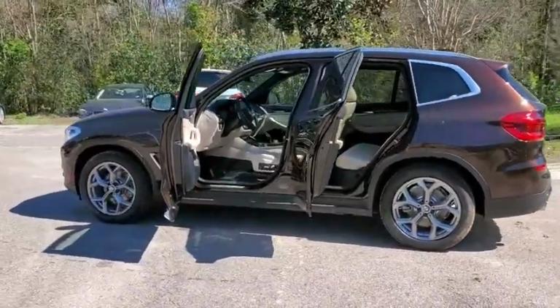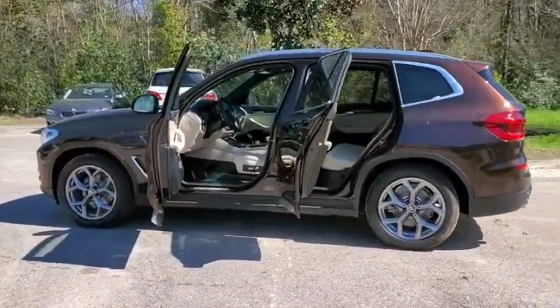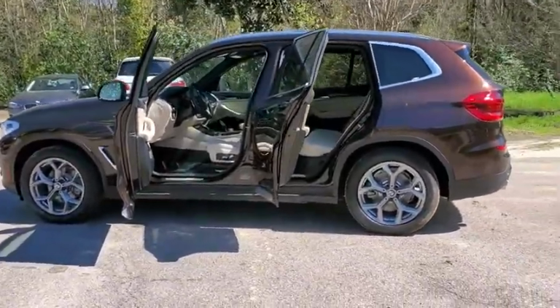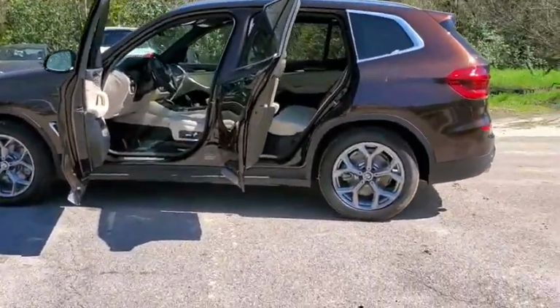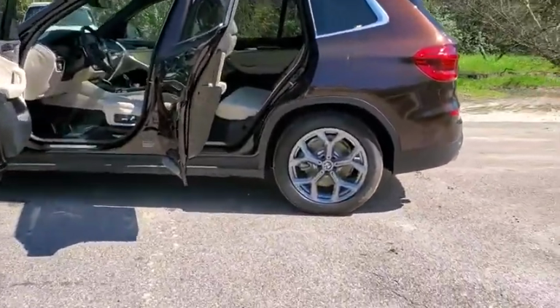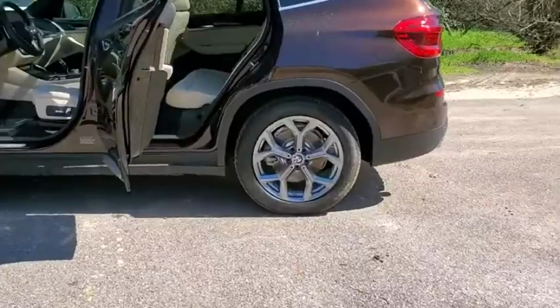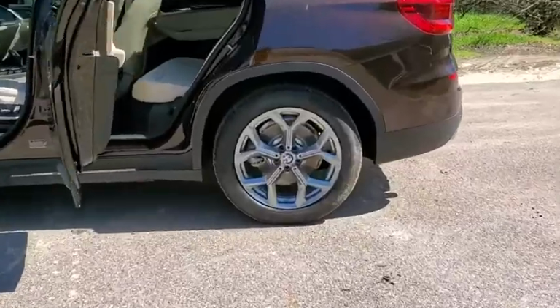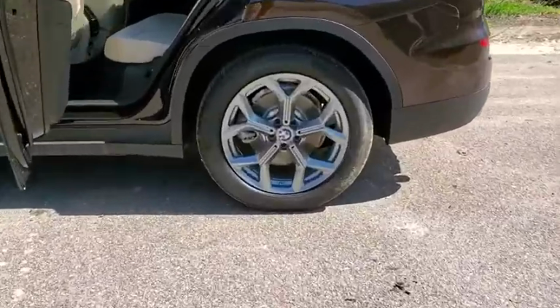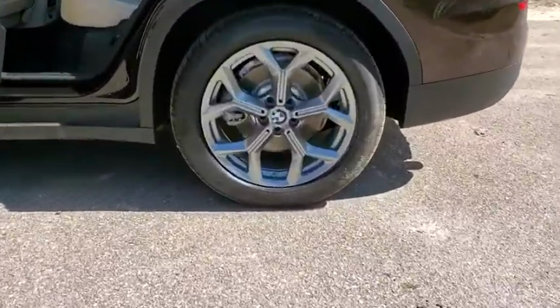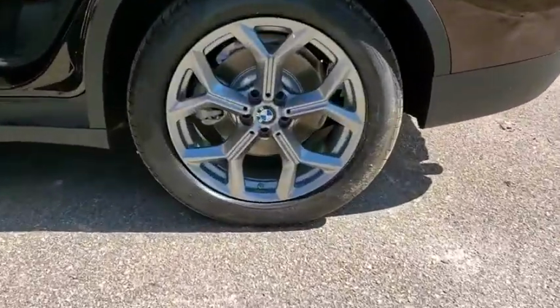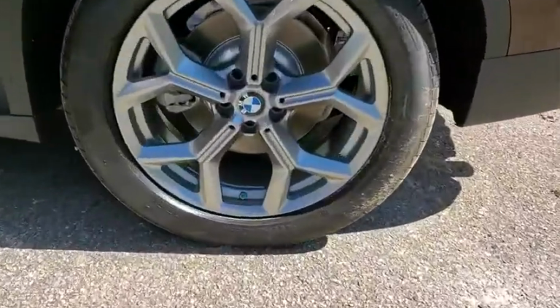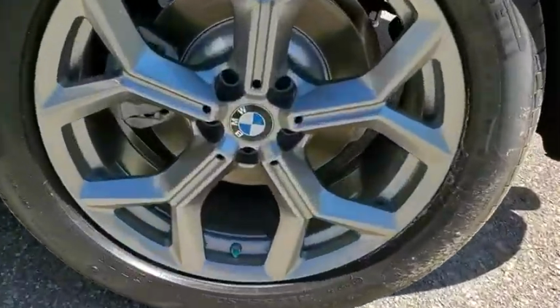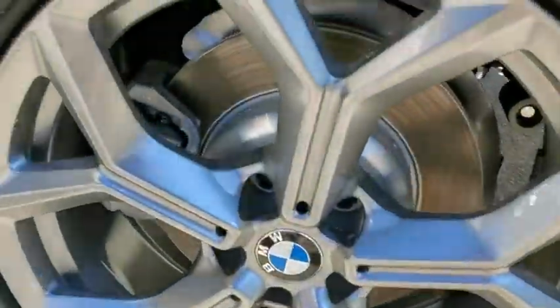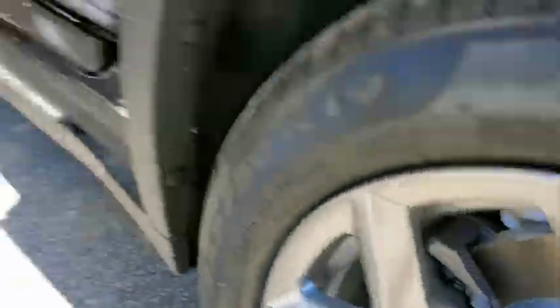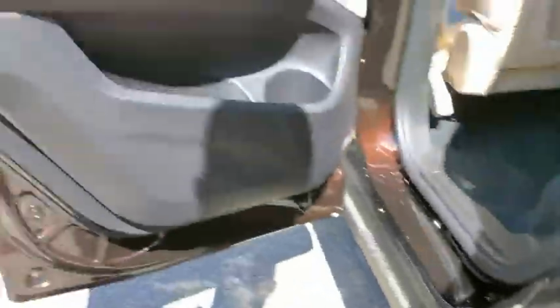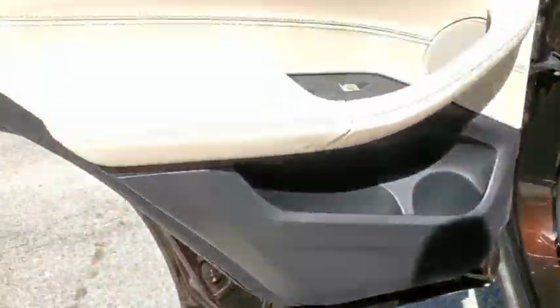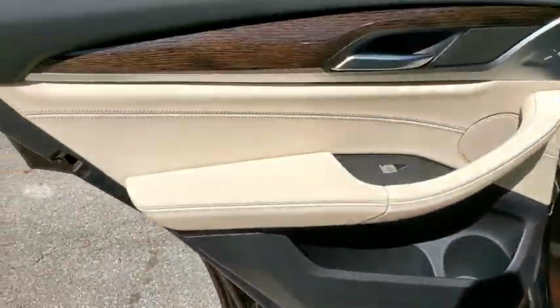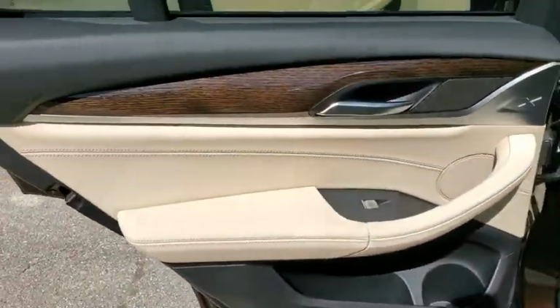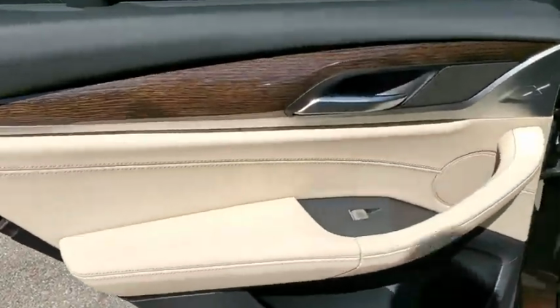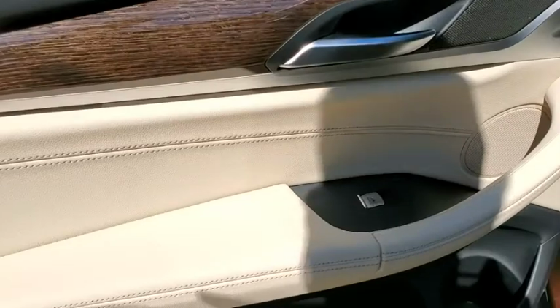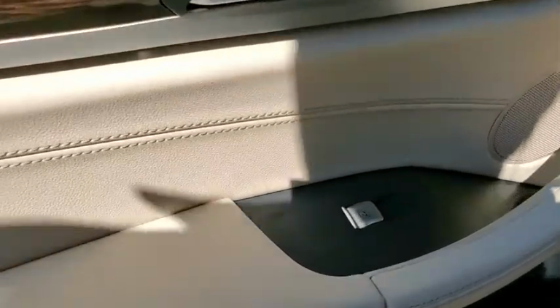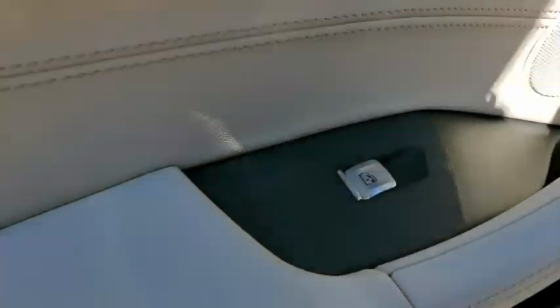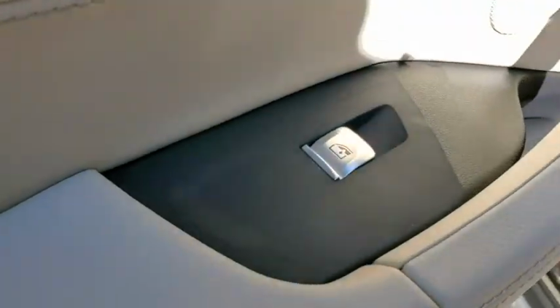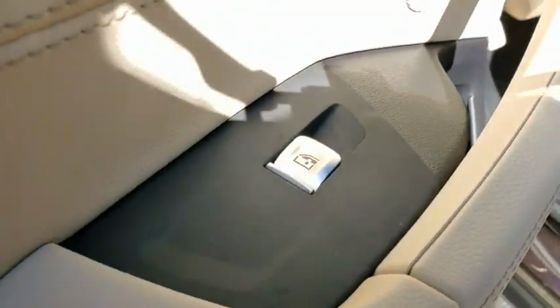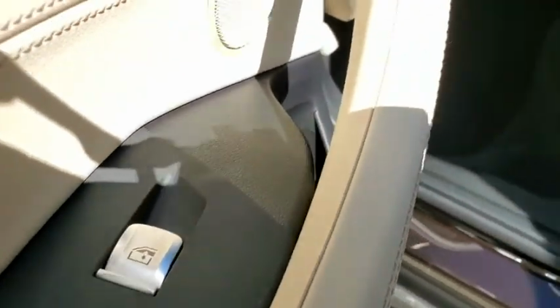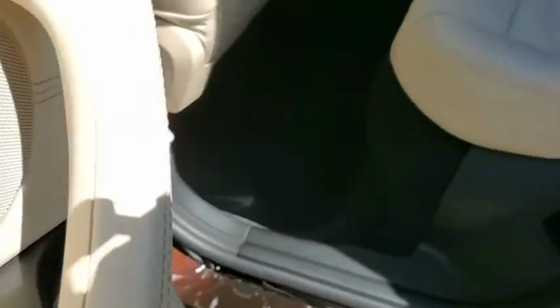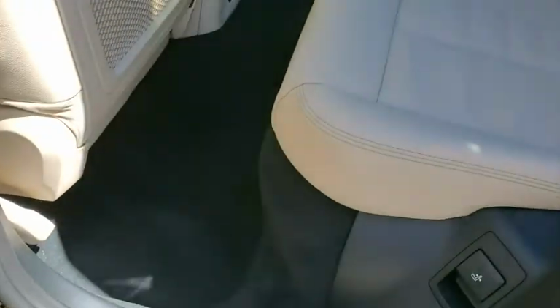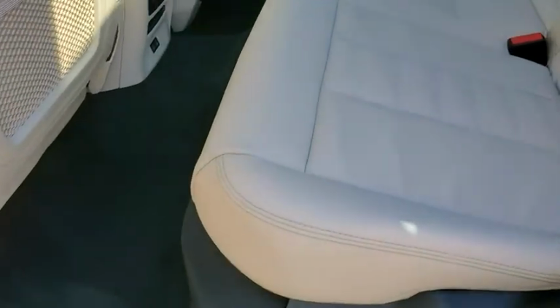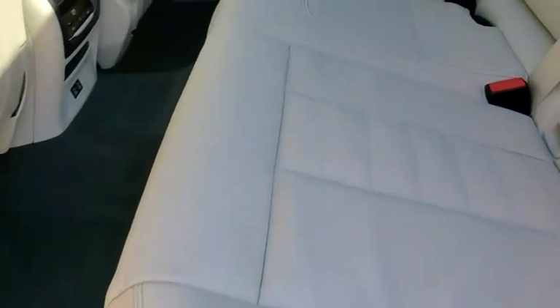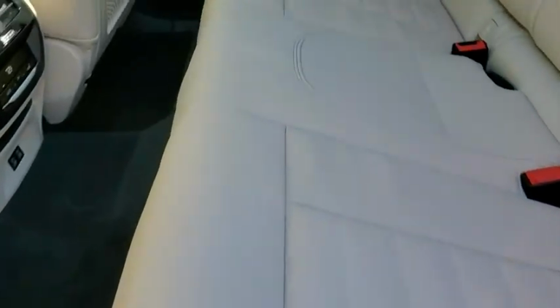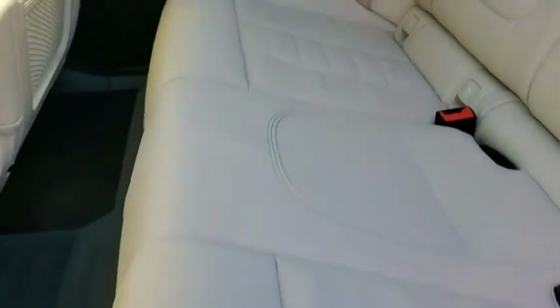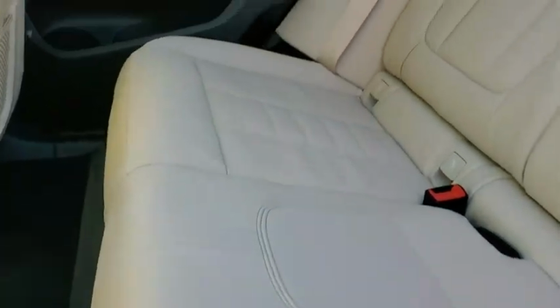Backup camera, anti-lock braking system, power liftgate, steering wheel audio controls, power passenger seat, navigation system, traction control, stability control, keyless entry, Bluetooth.